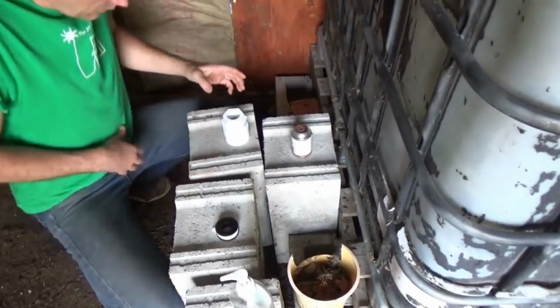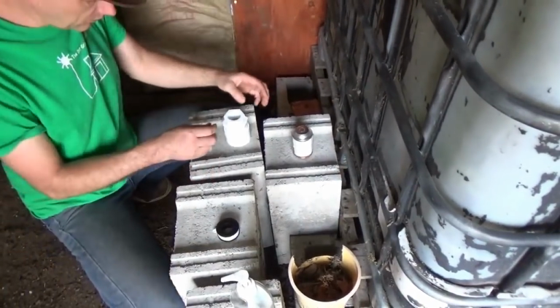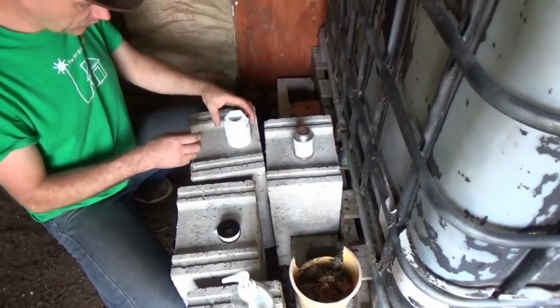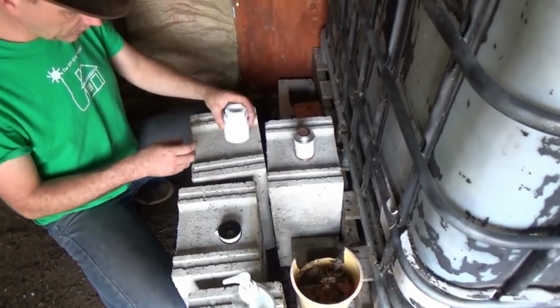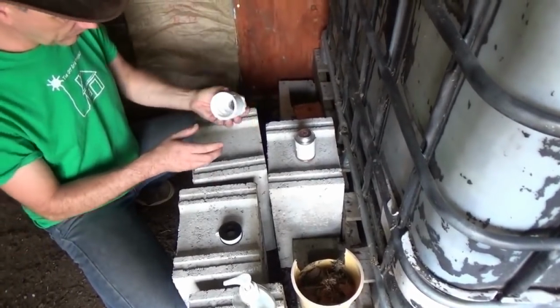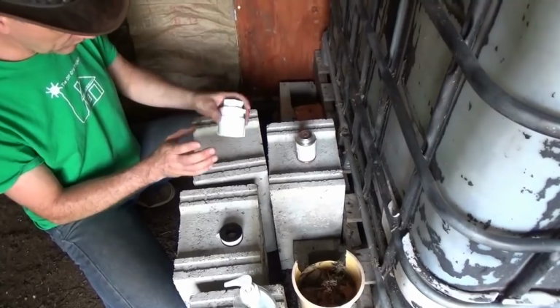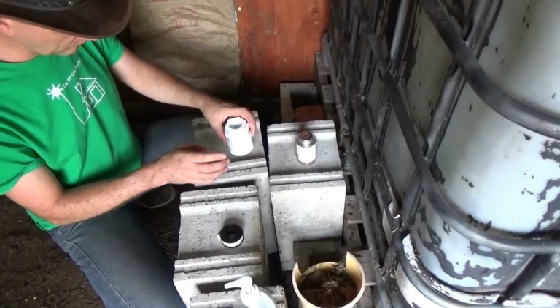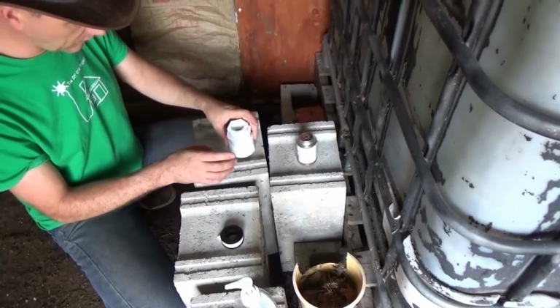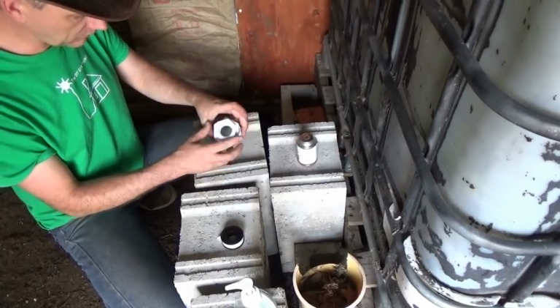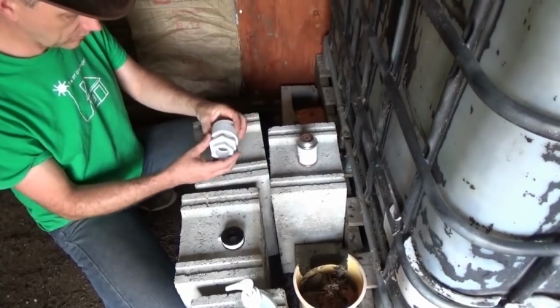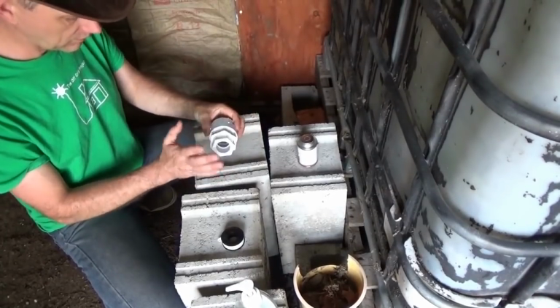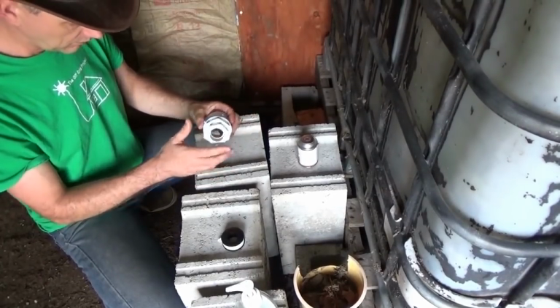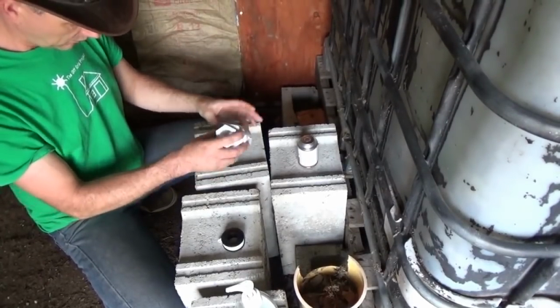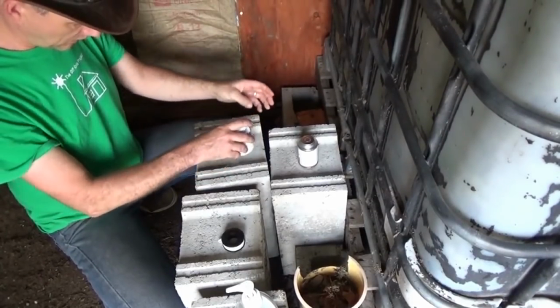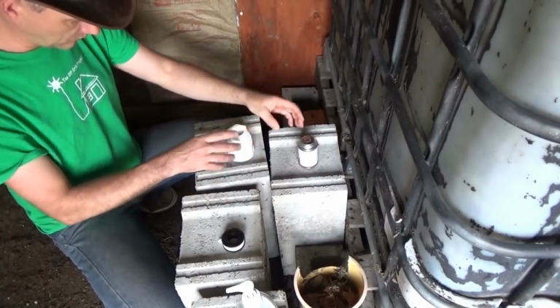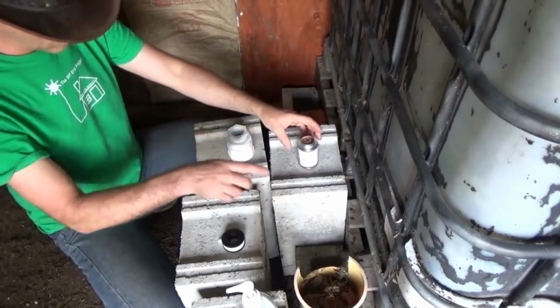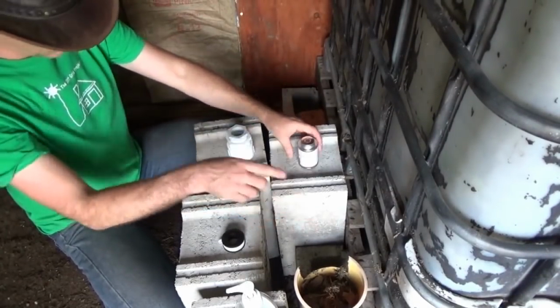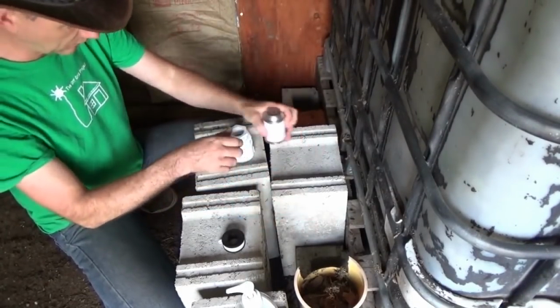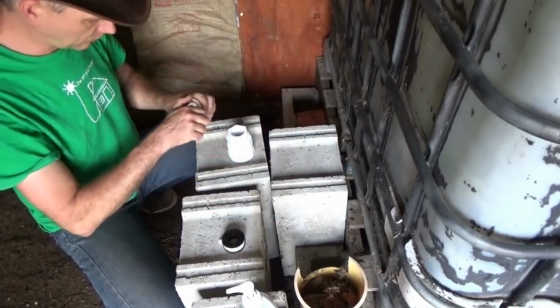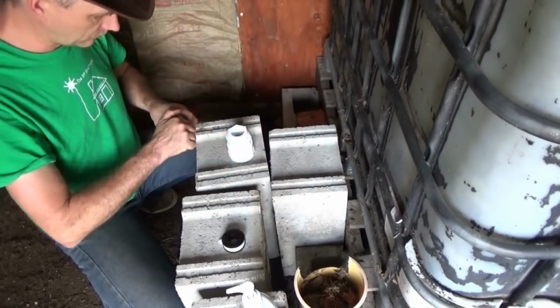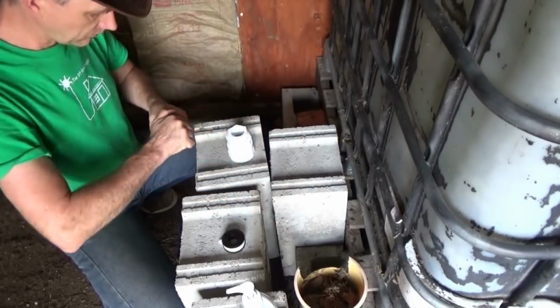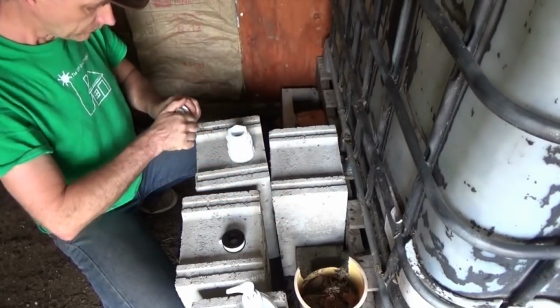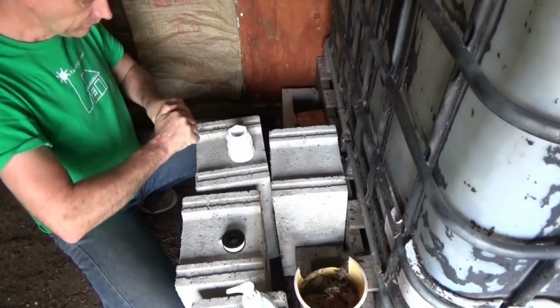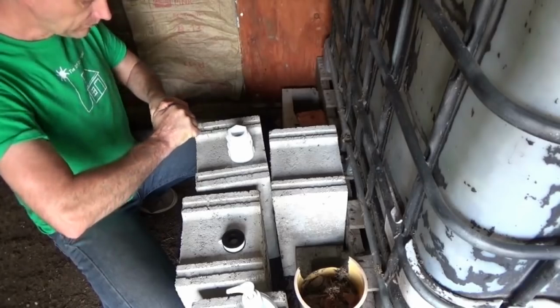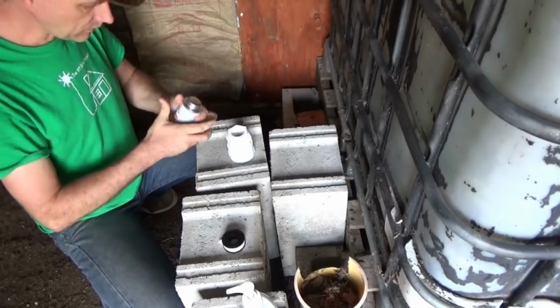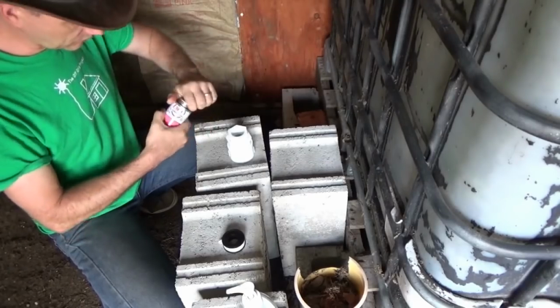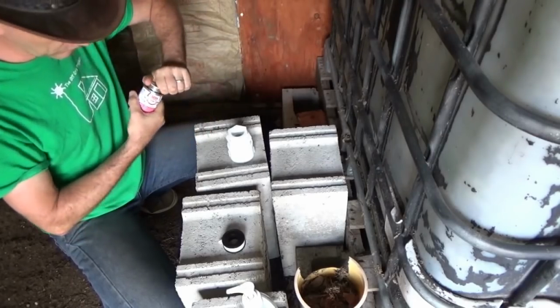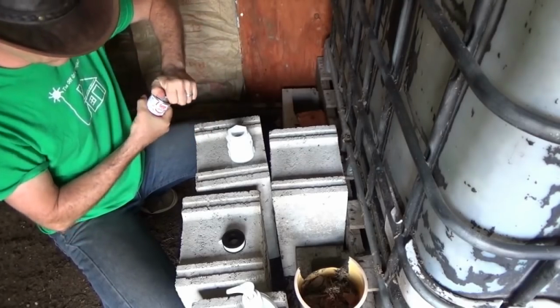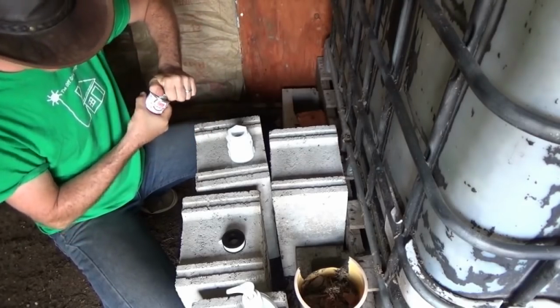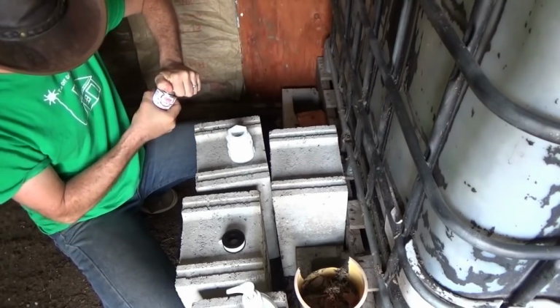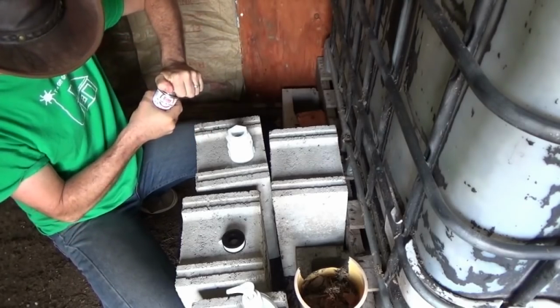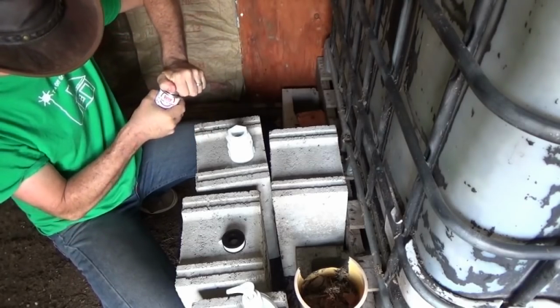Working on the plumbing here. Now I've got the adapters that come out of the tote, which then reduce down to the fittings for the tiny house on wheels.